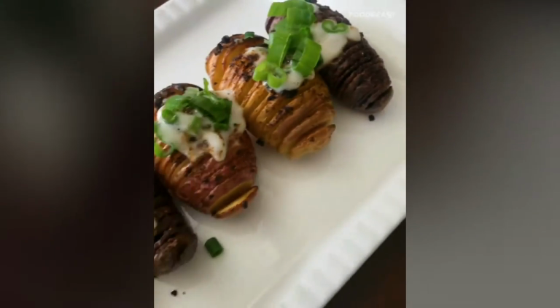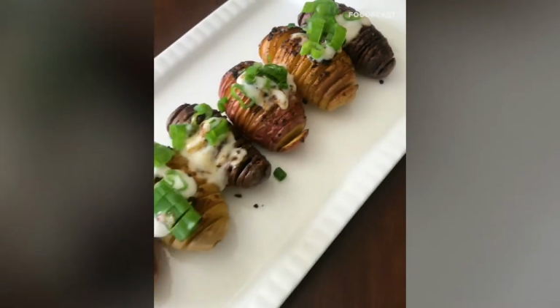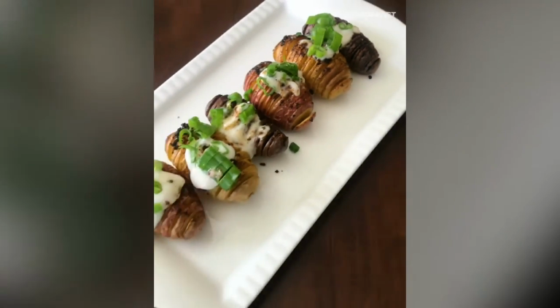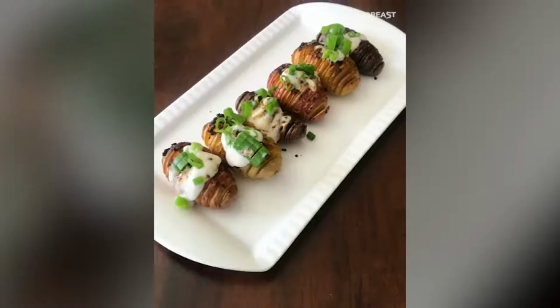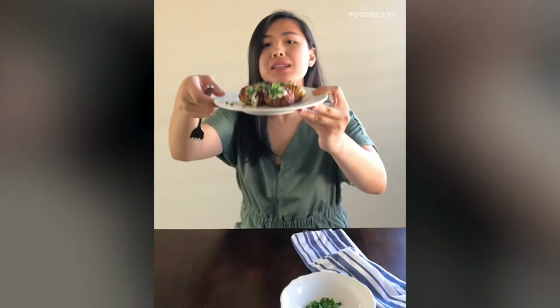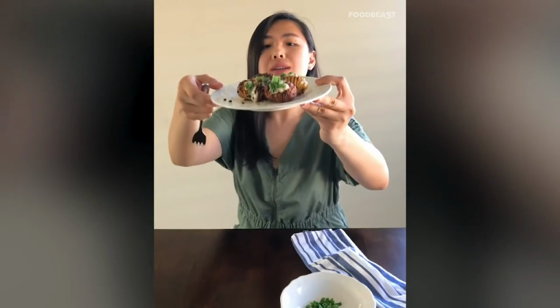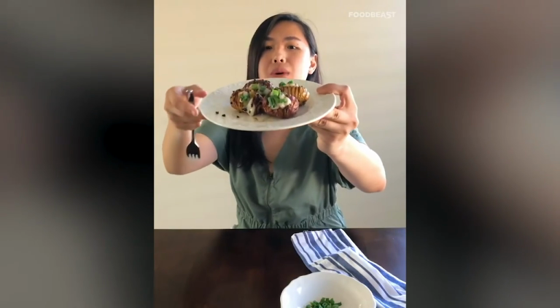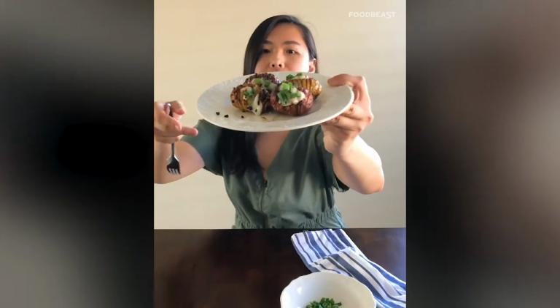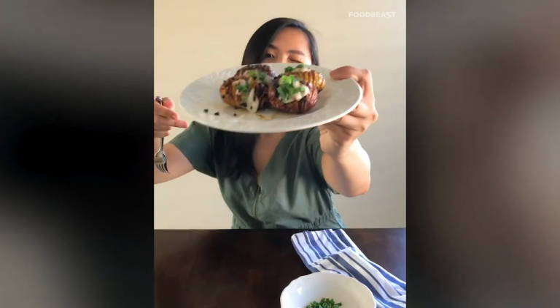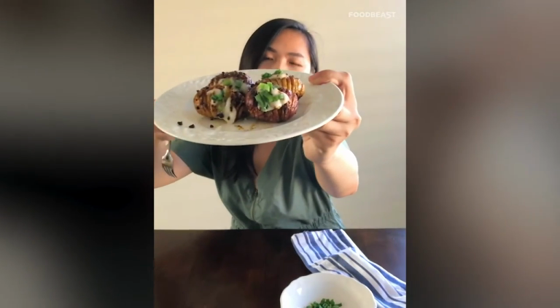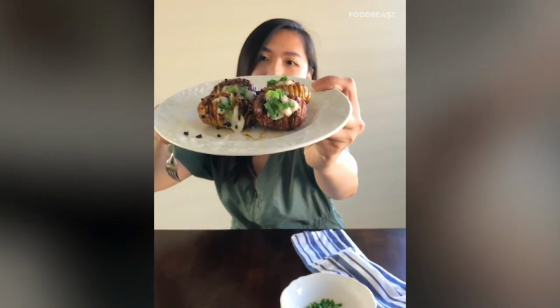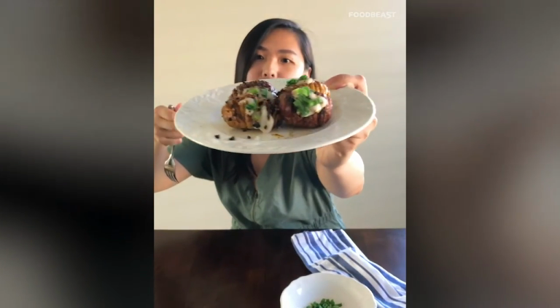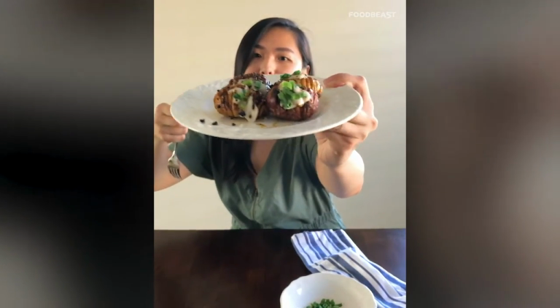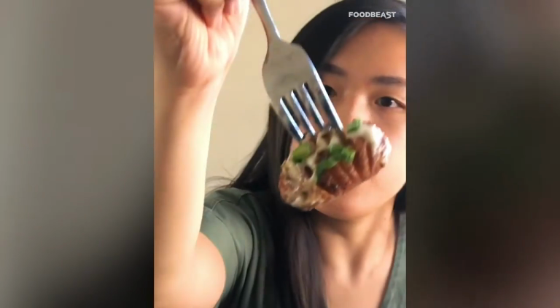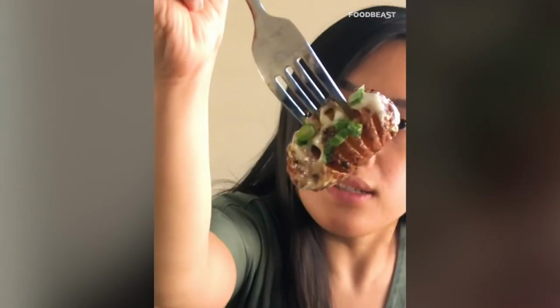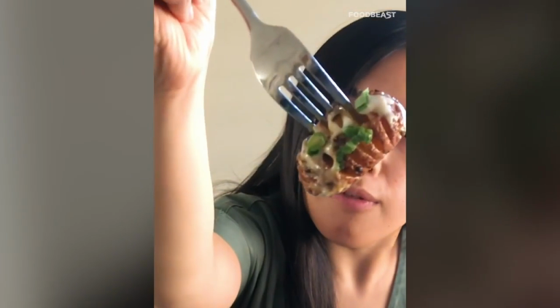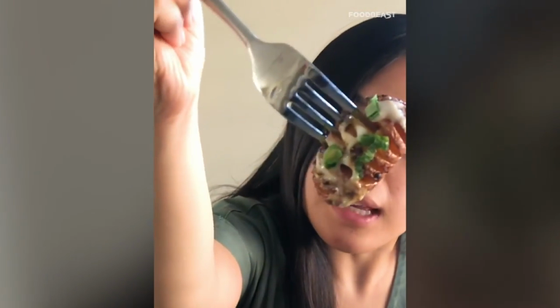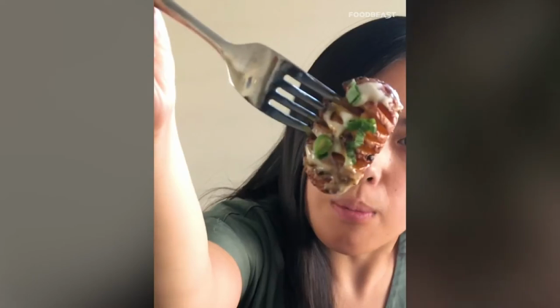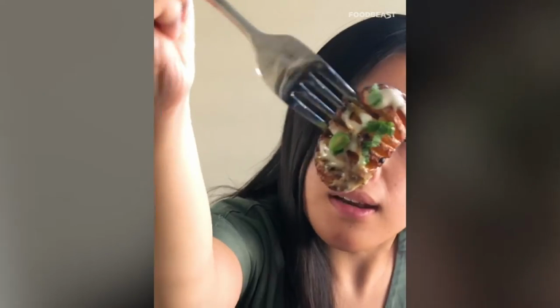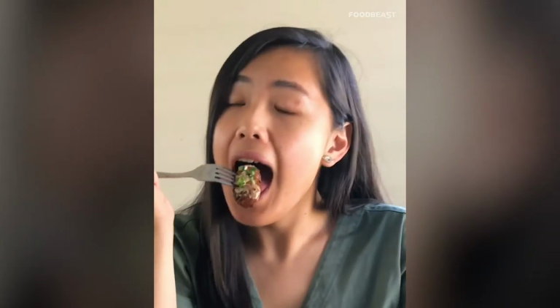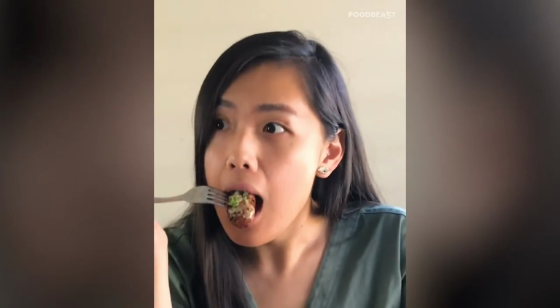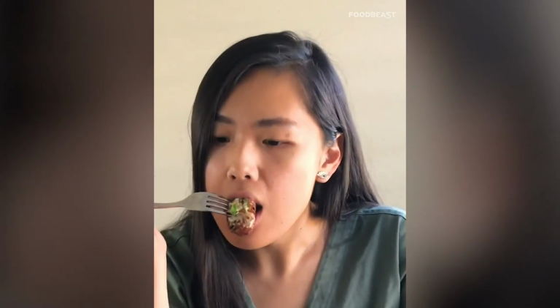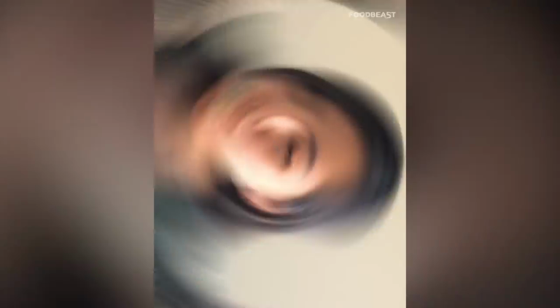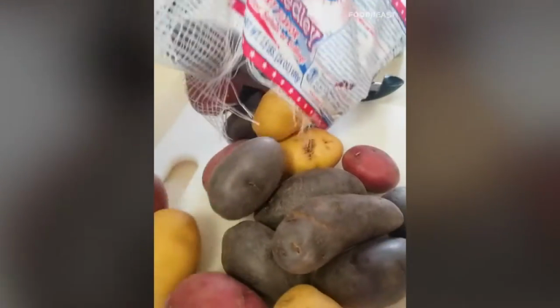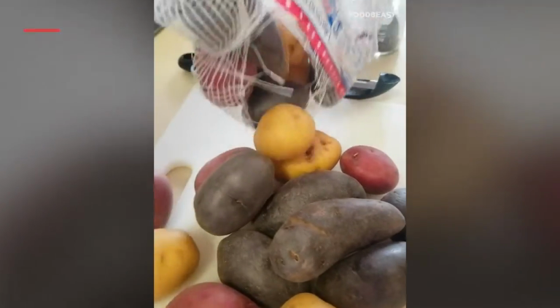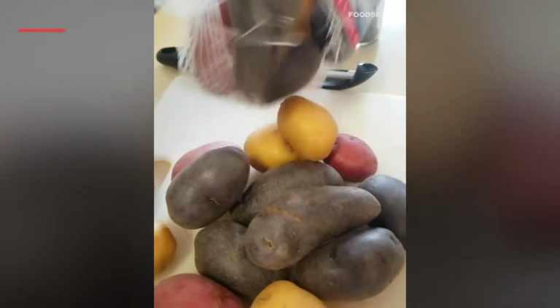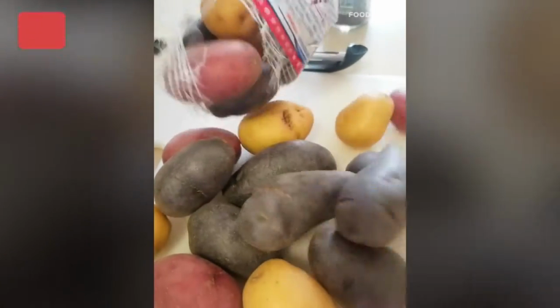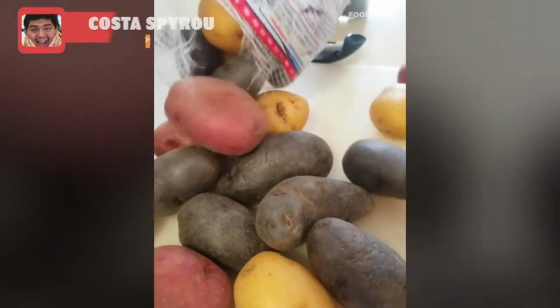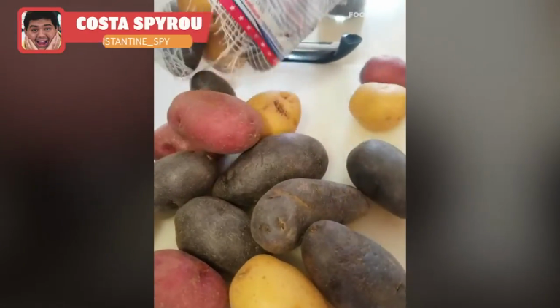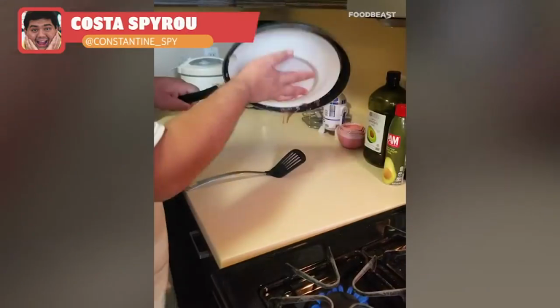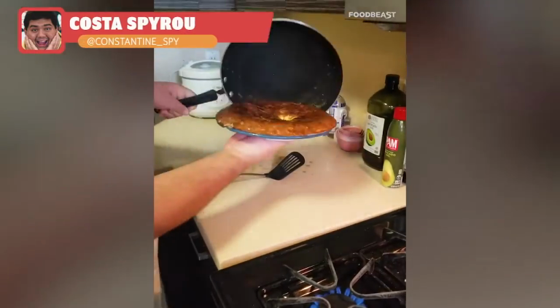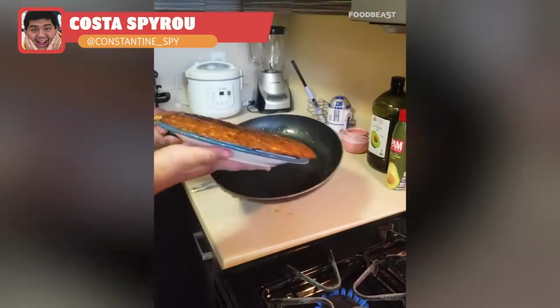Throw on those green onions and voila — spicy Hasselback potatoes, ready to eat! Now for the fun part: we get to enjoy these Hasselbacks. Look at those little guys — it just flakes open, so tasty!